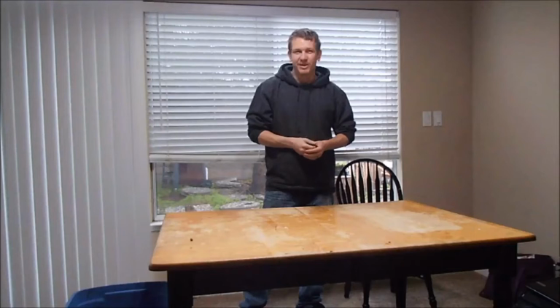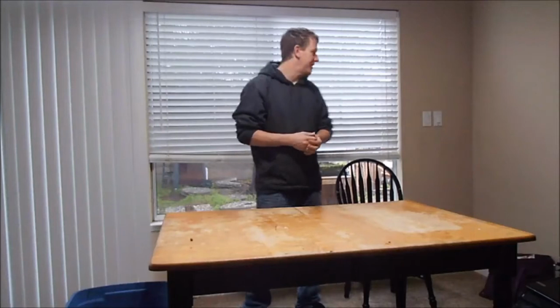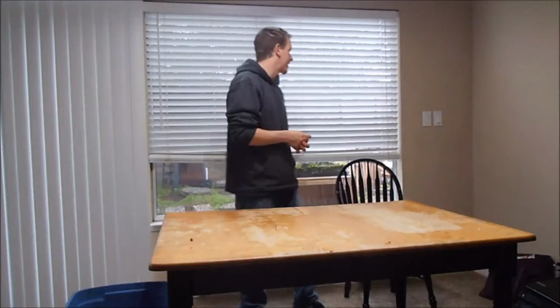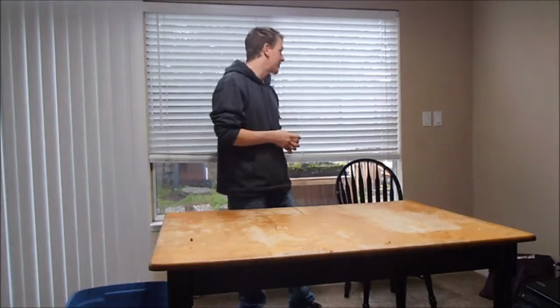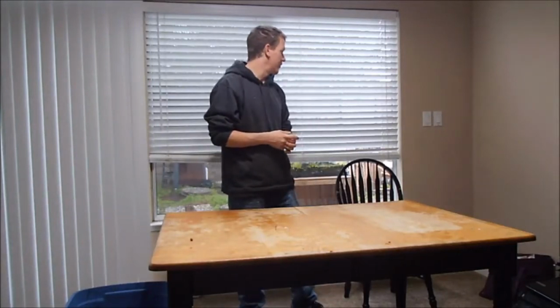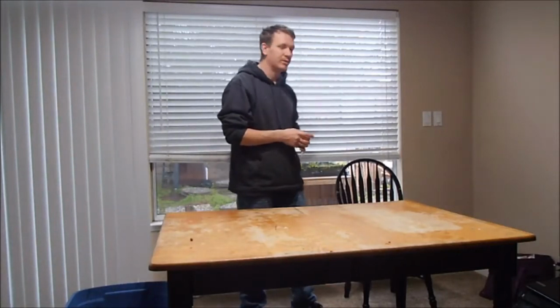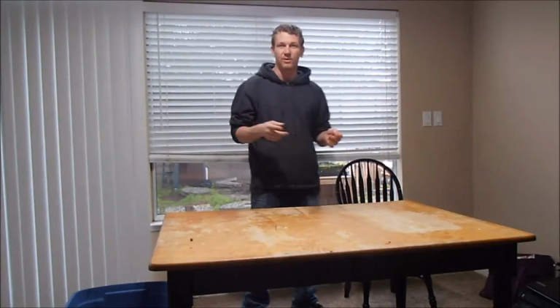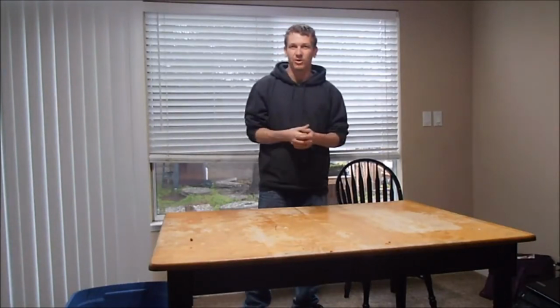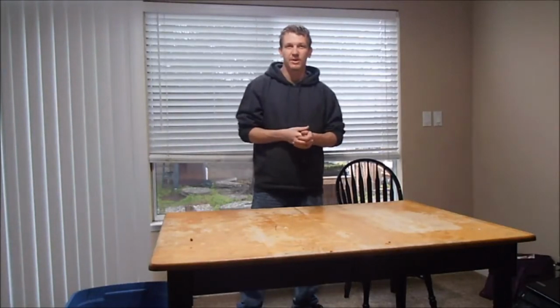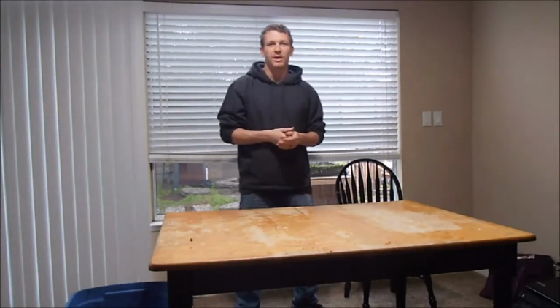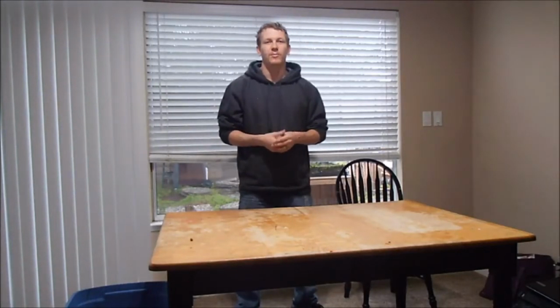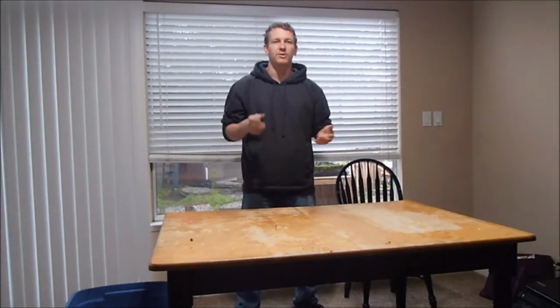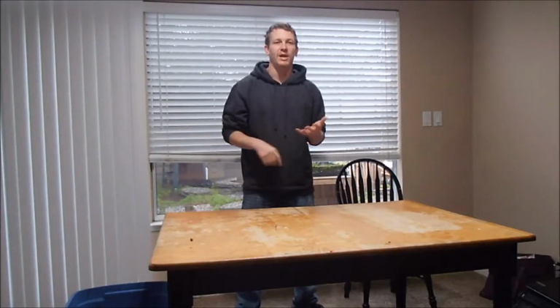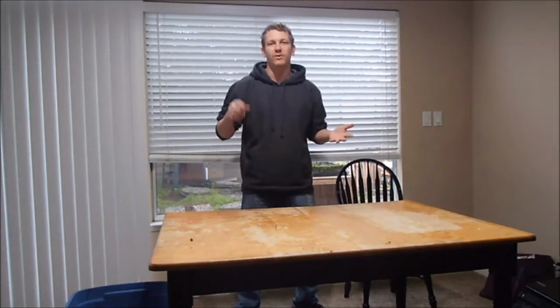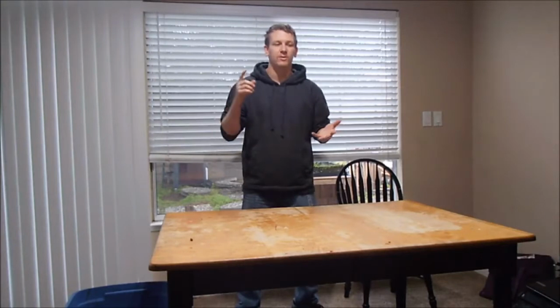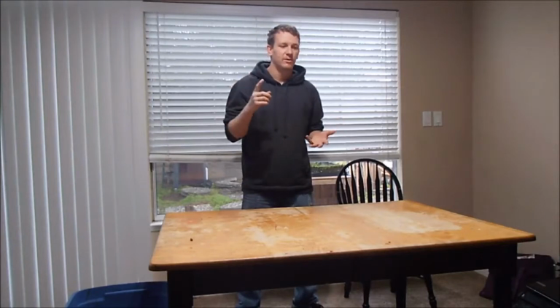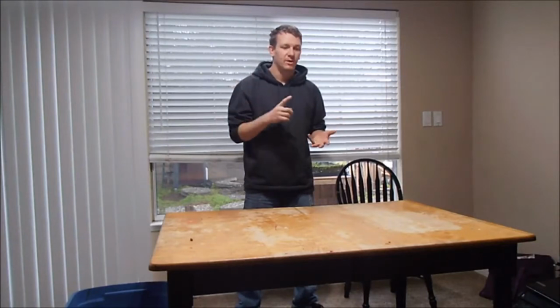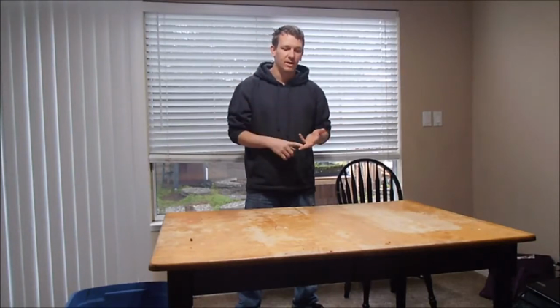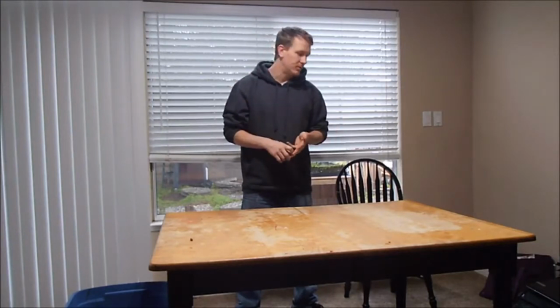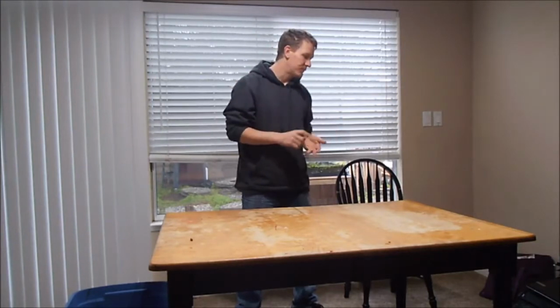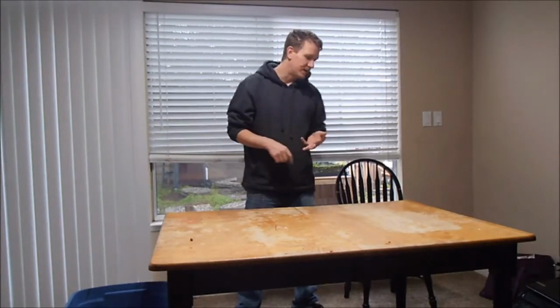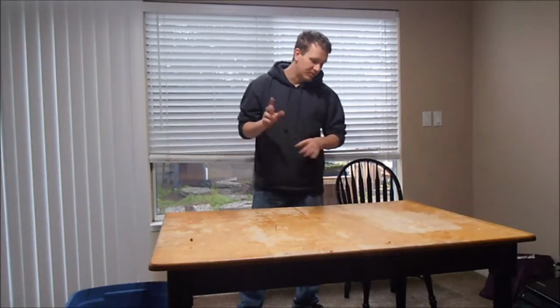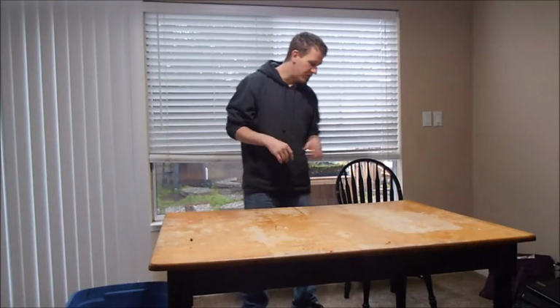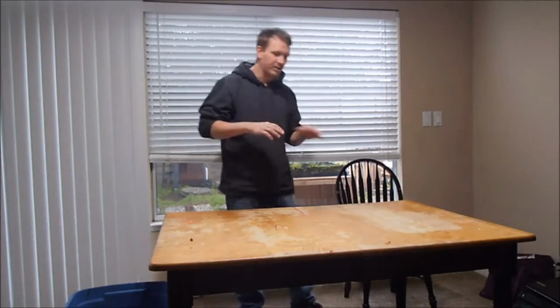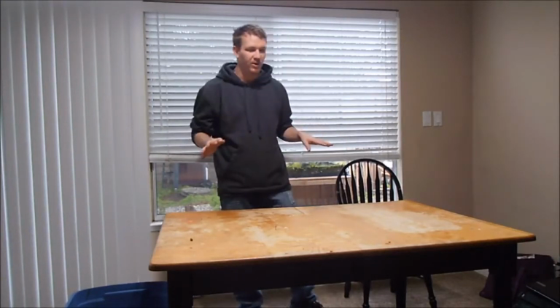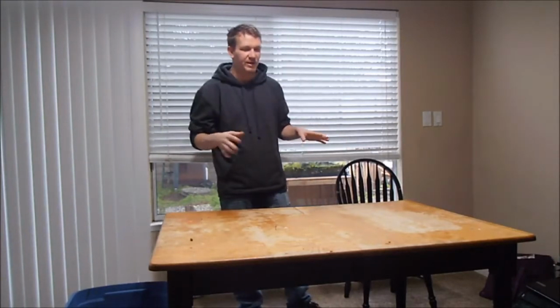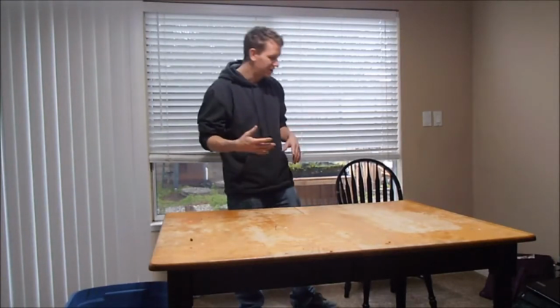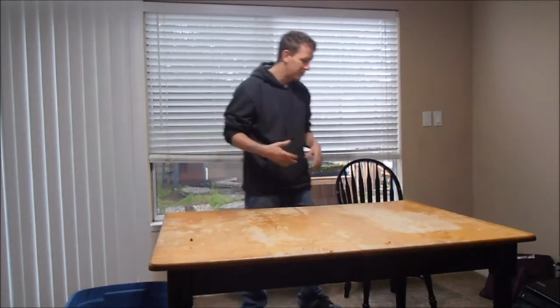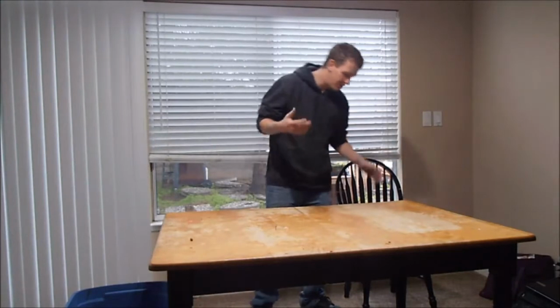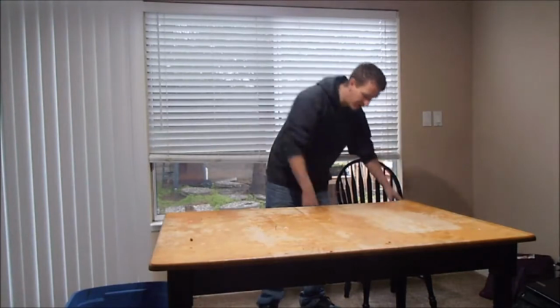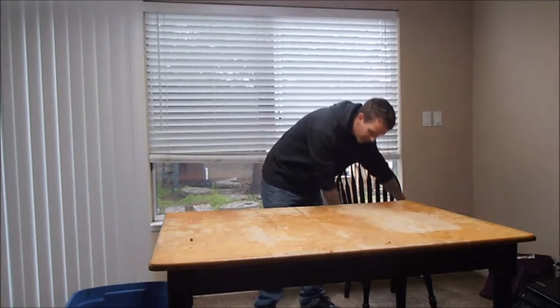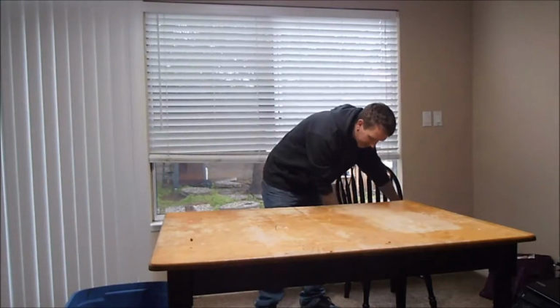I got two tunnels going. I'm going to do kale, lettuce, some other stuff. But this is how I get my seeds to start — by wicking them.